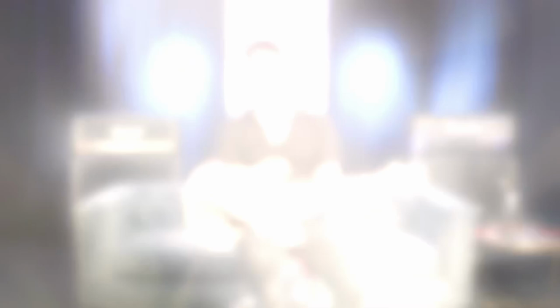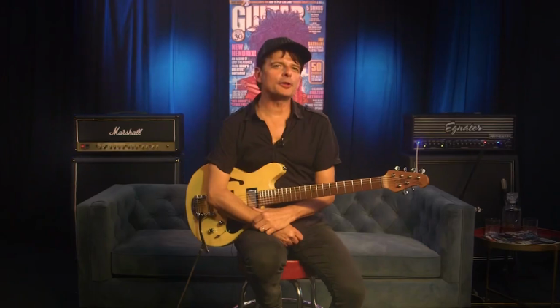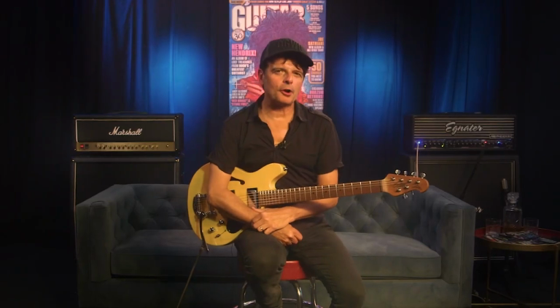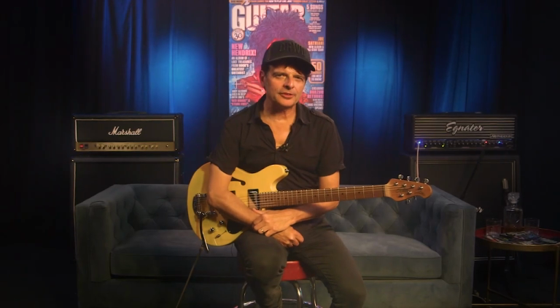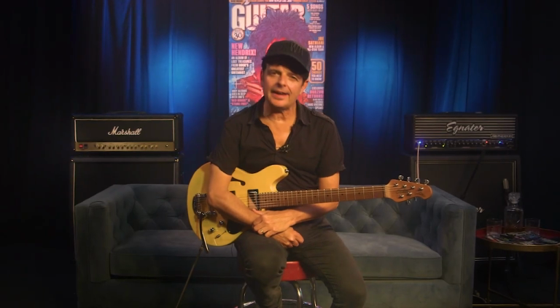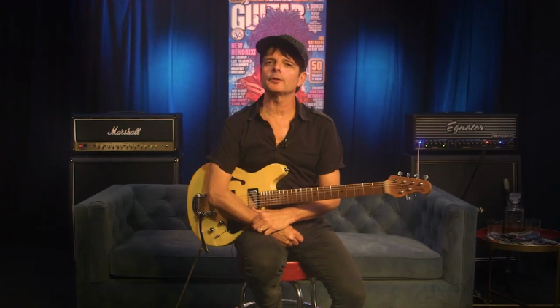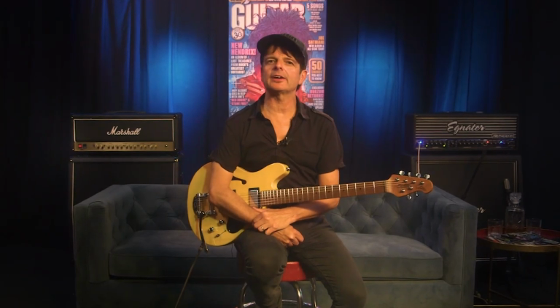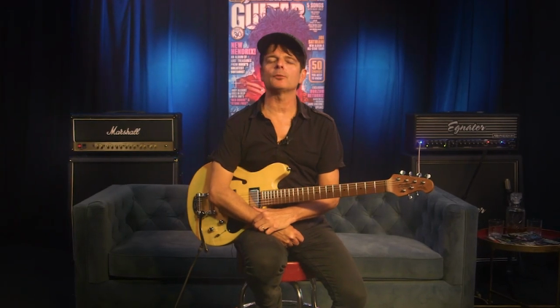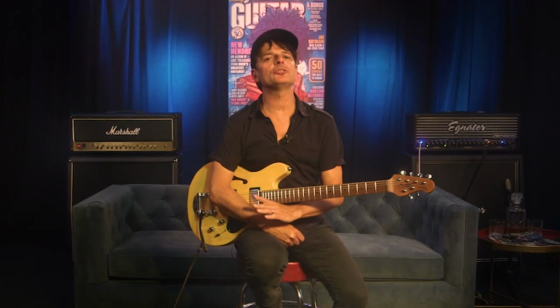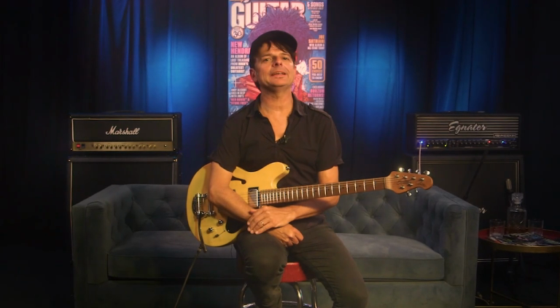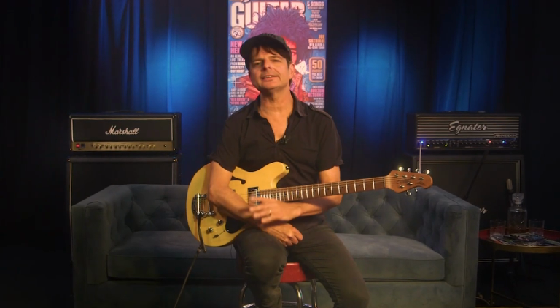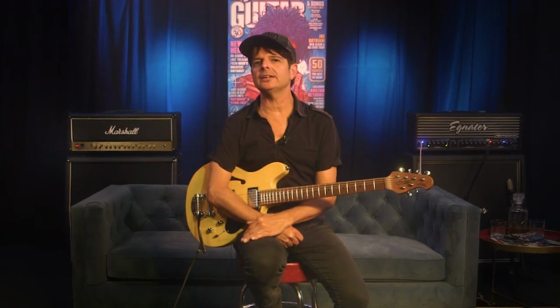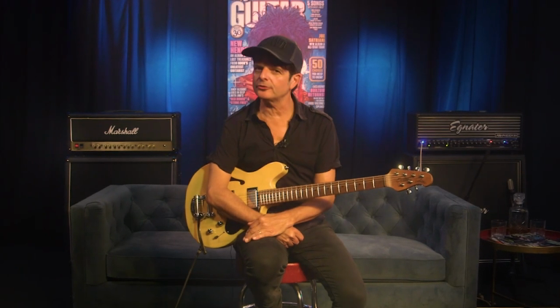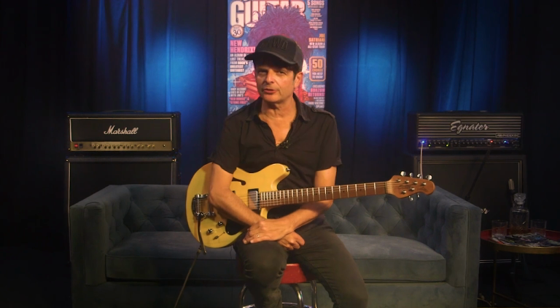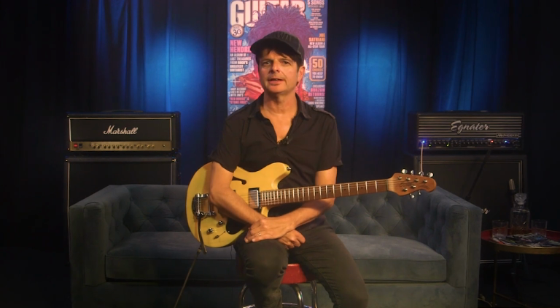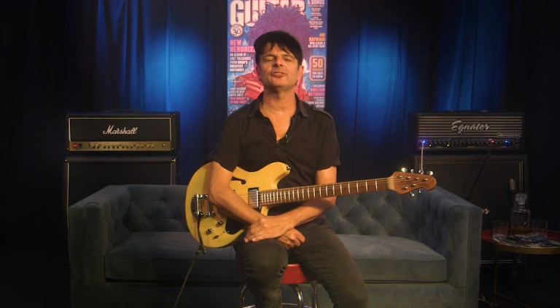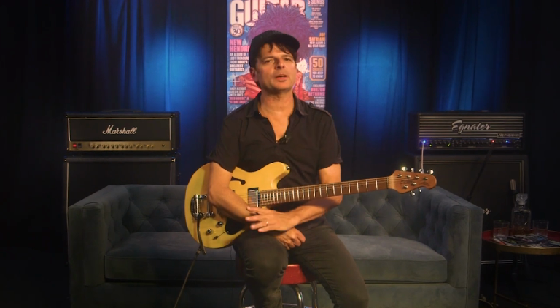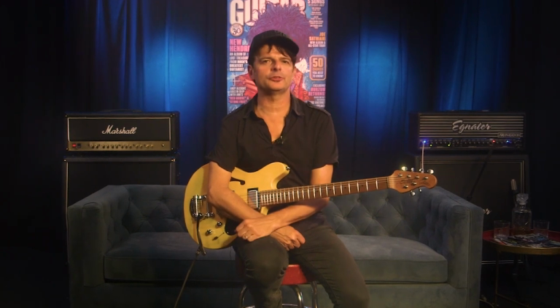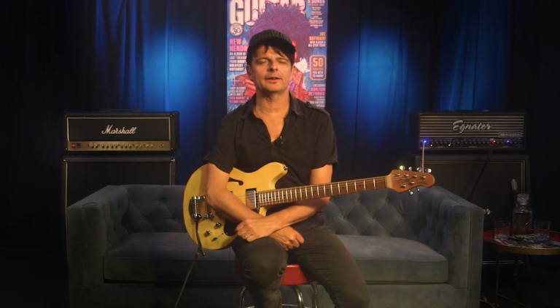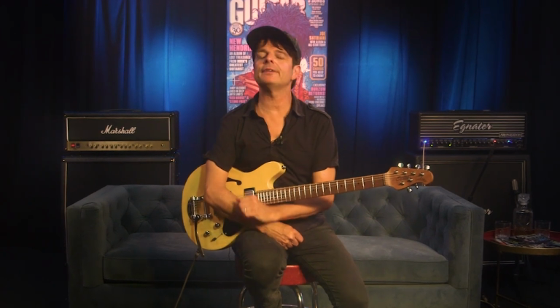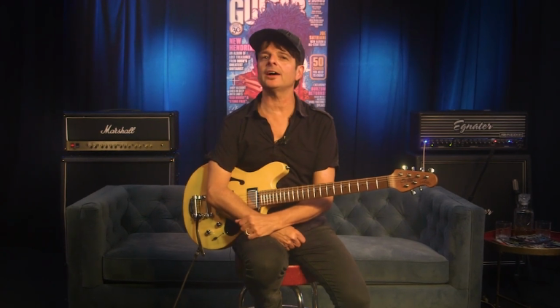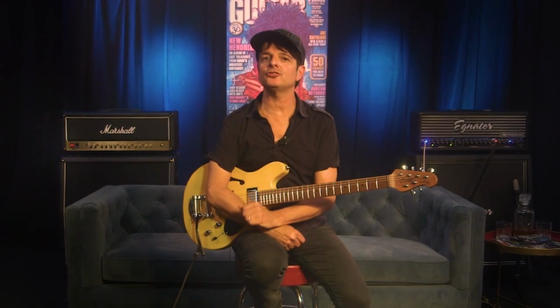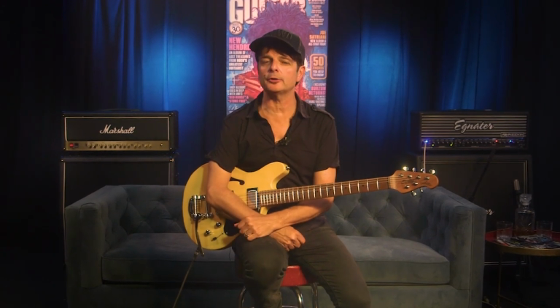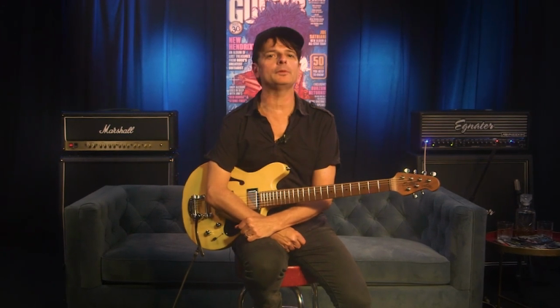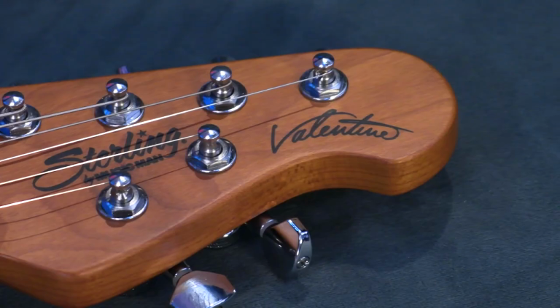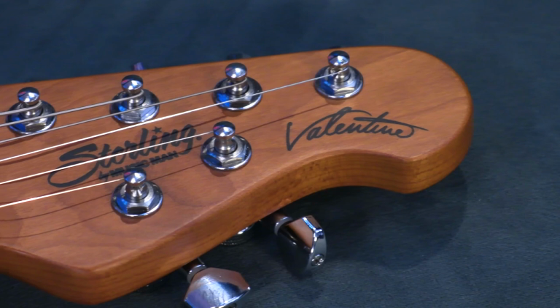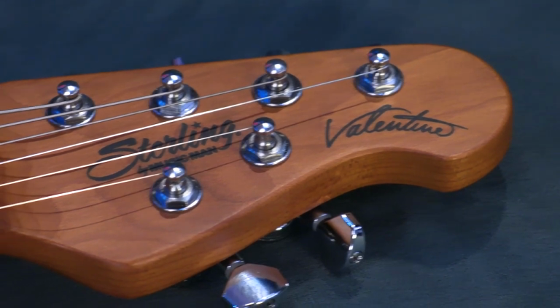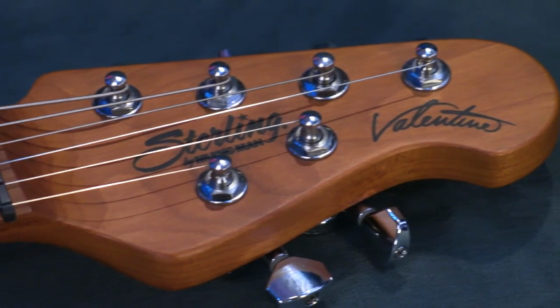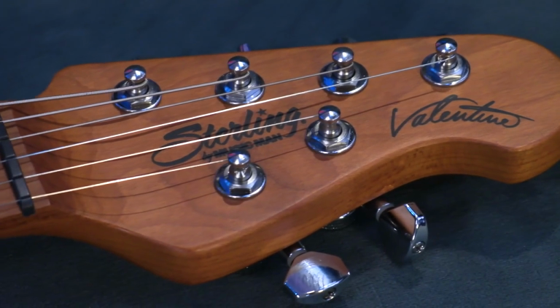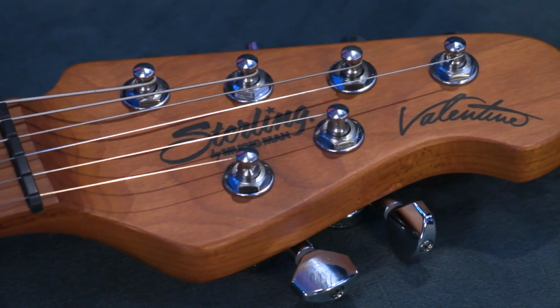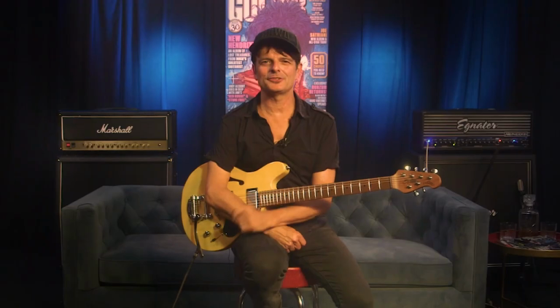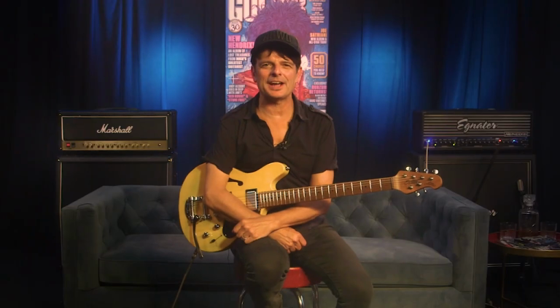What's up? Paul here from Guitar World, and today we're going to be checking out what I consider to be an elegantly understated guitar that is an exceptional instrument: the Valentine Chambered Bigsby from Sterling by Music Man. Let's check it out.